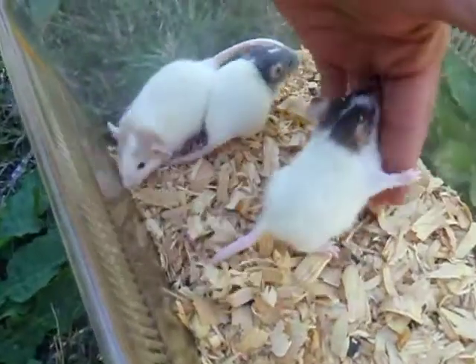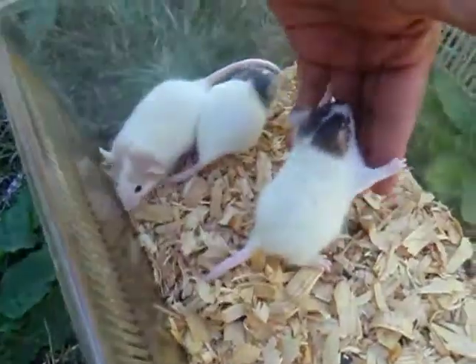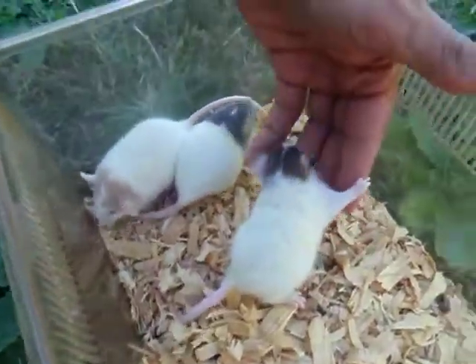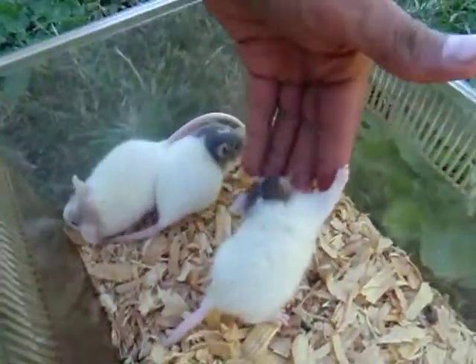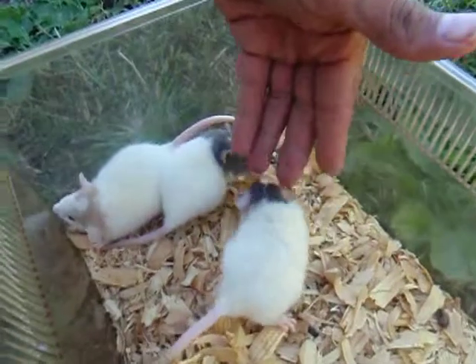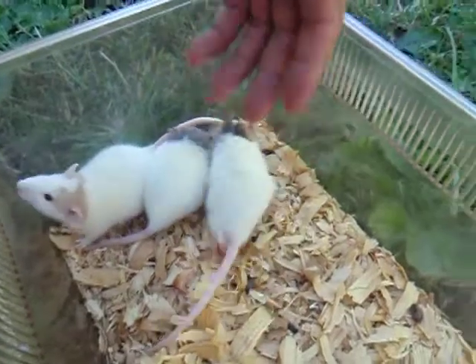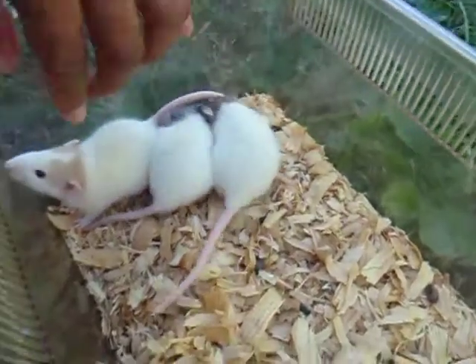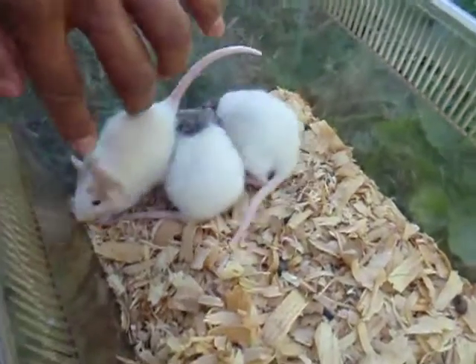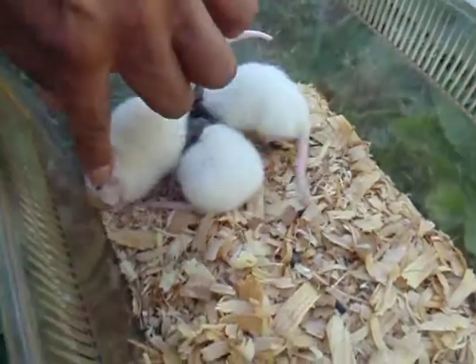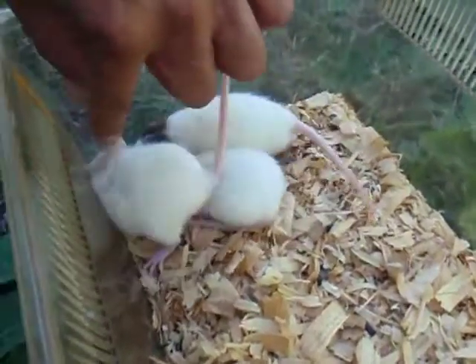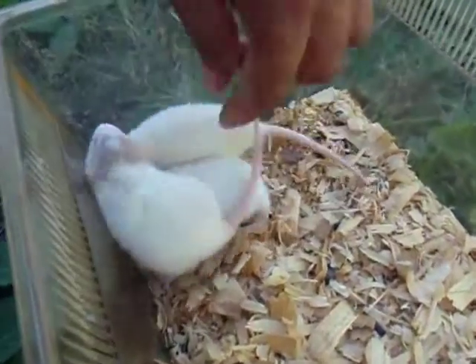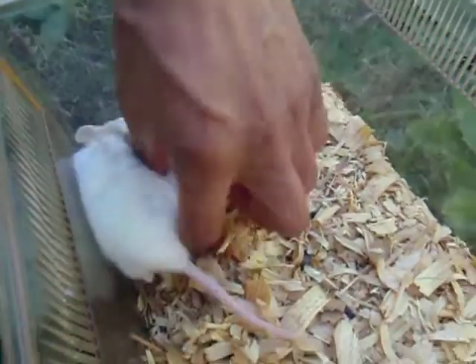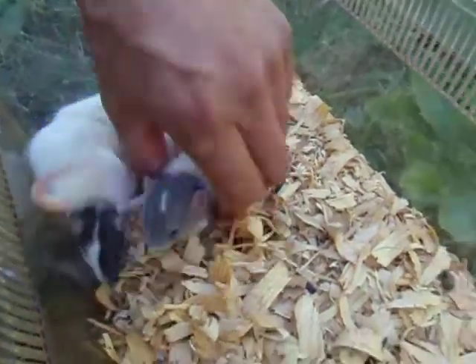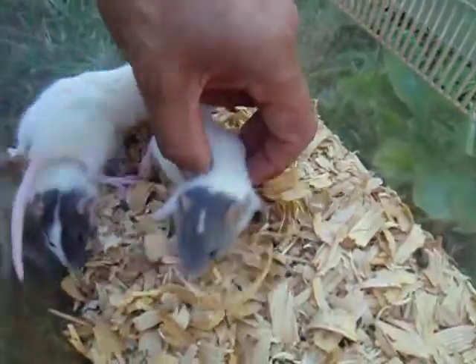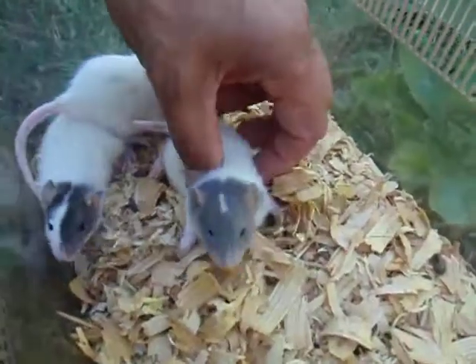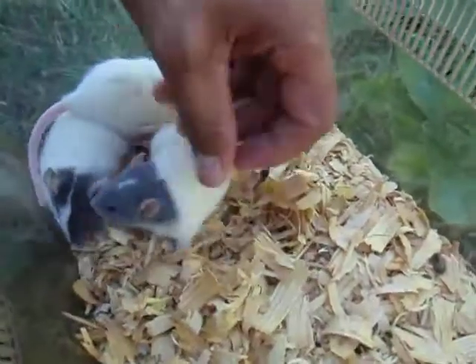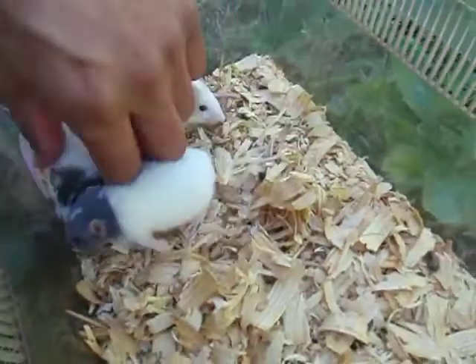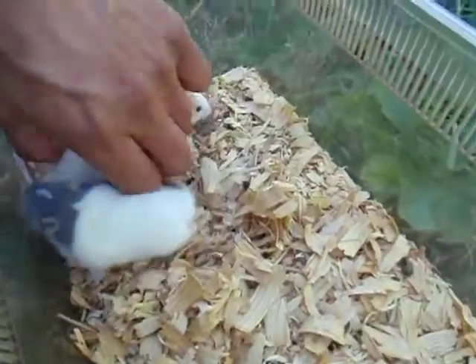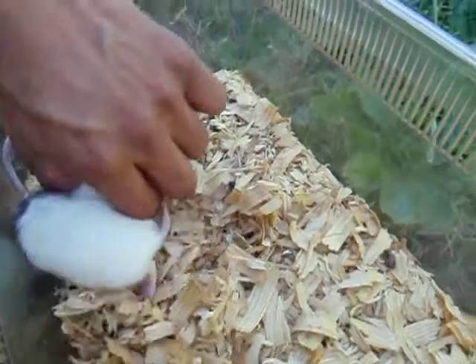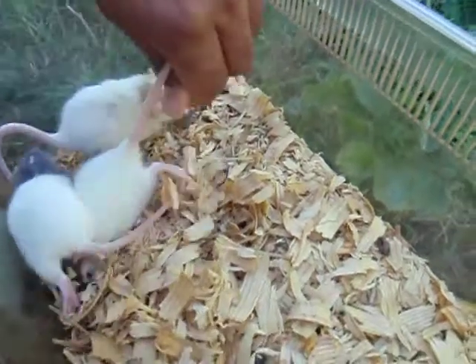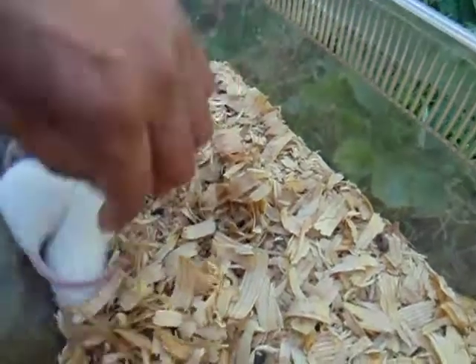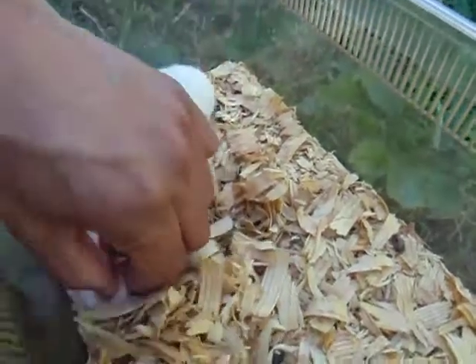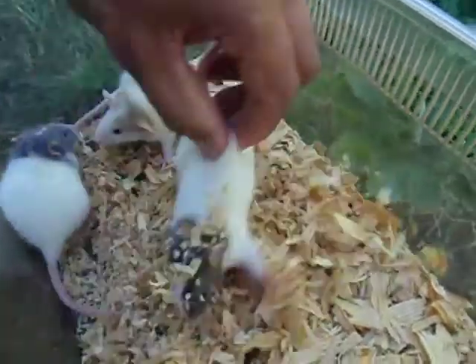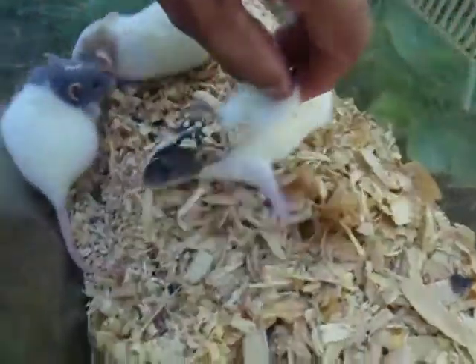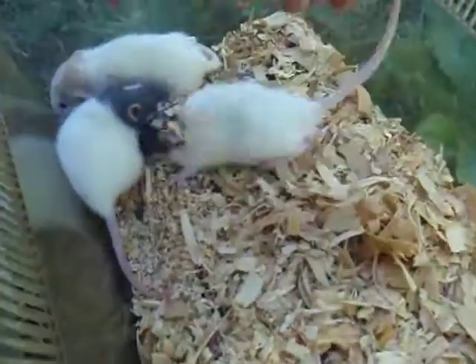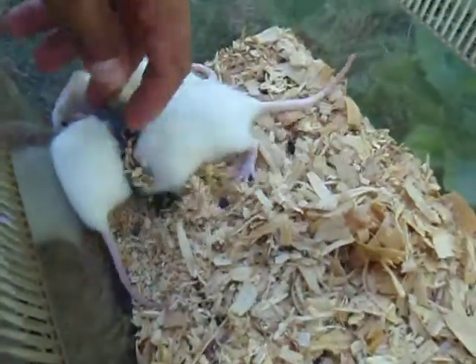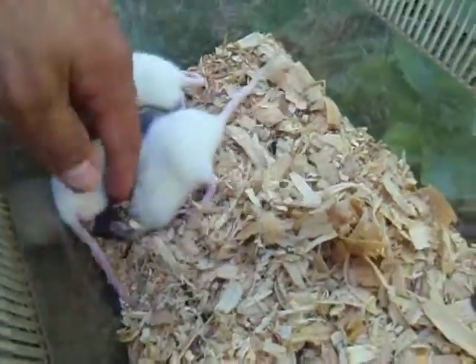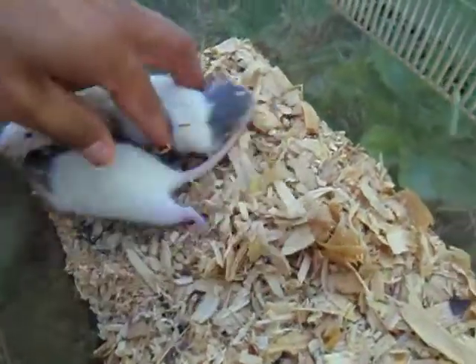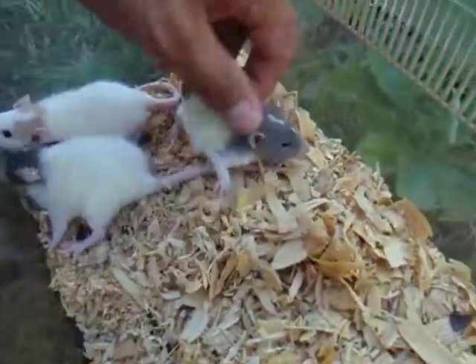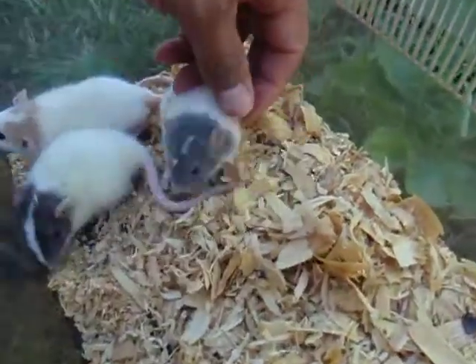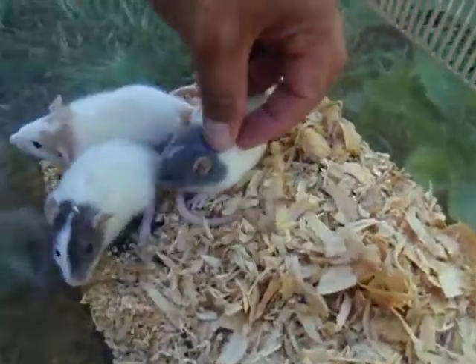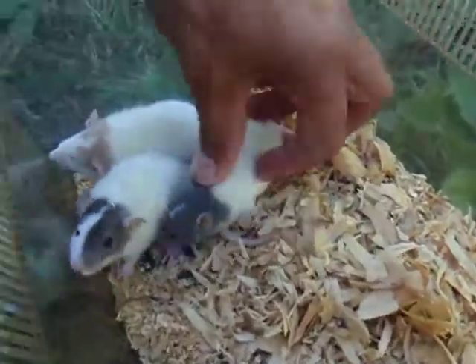And of course we have your beiges or reddish, your blues, and of course the blacks. The blue strains come out pretty nice with their blaze coming down the front.